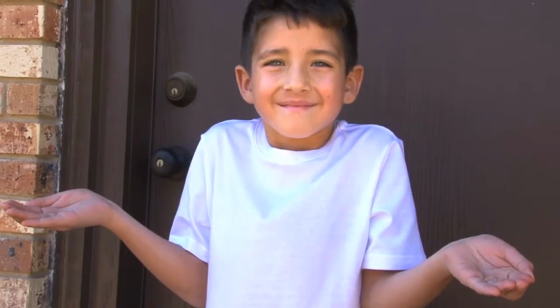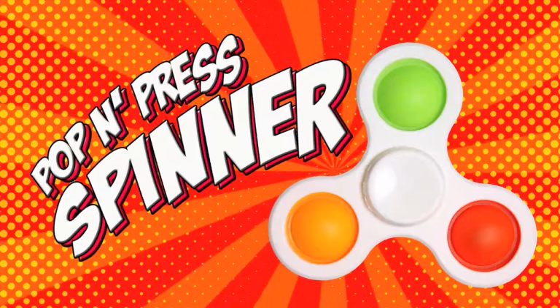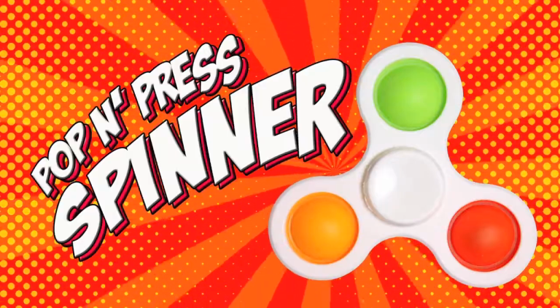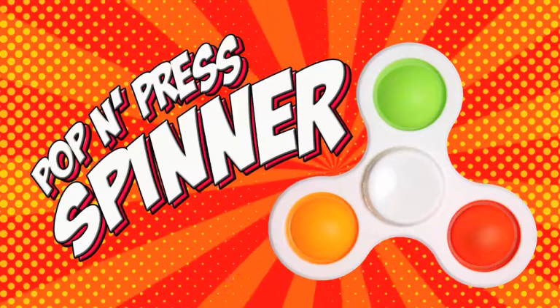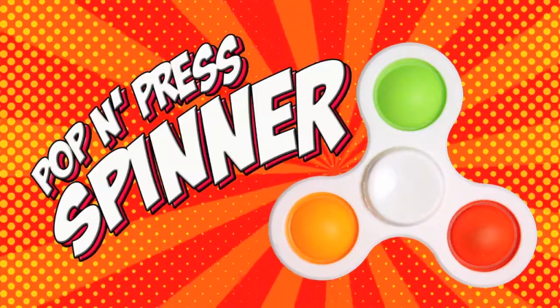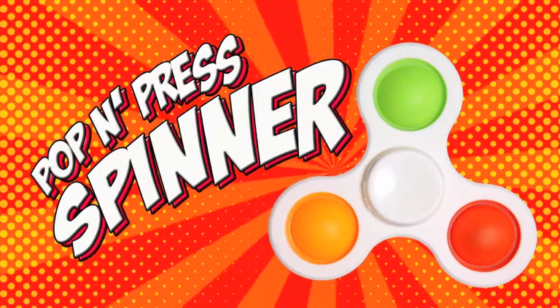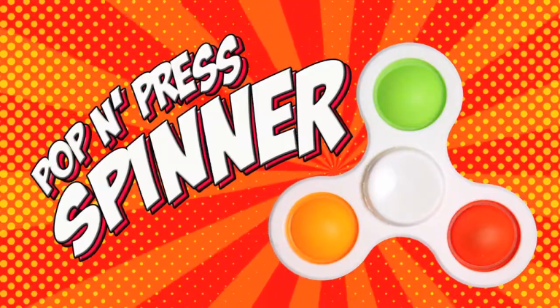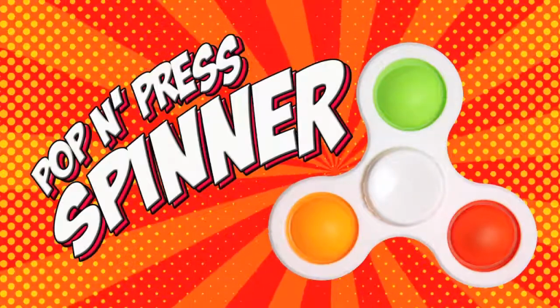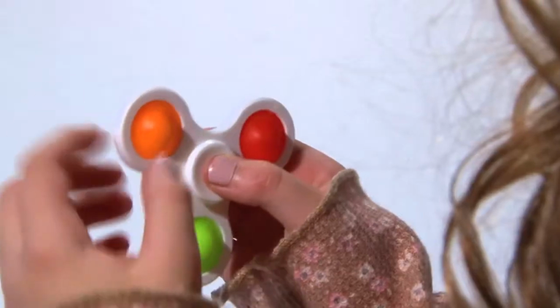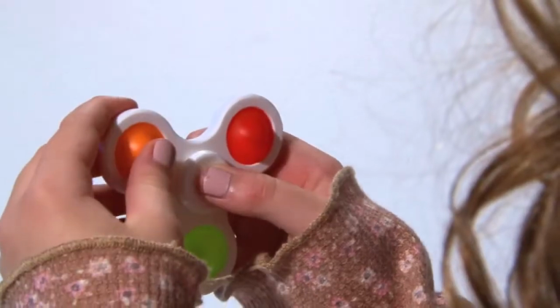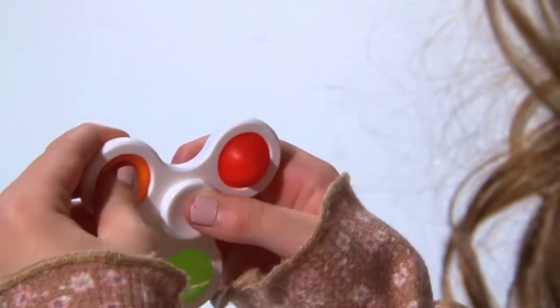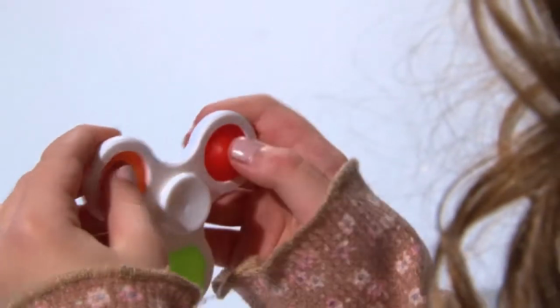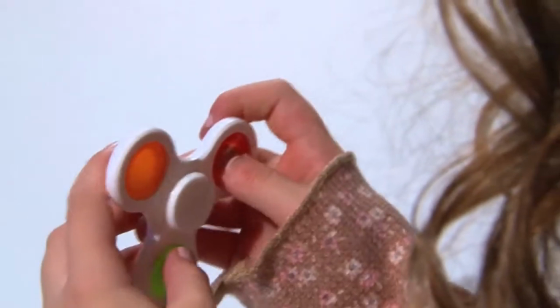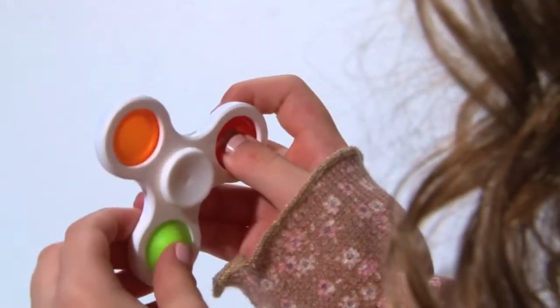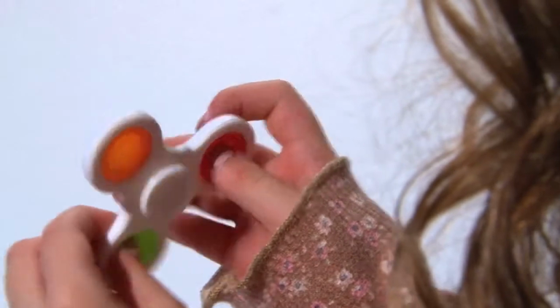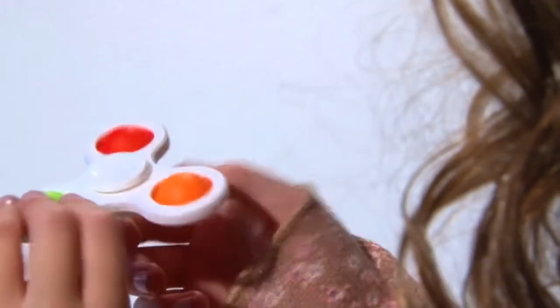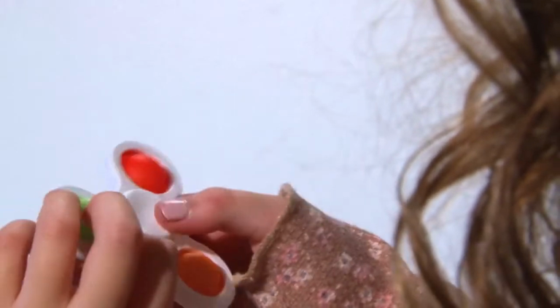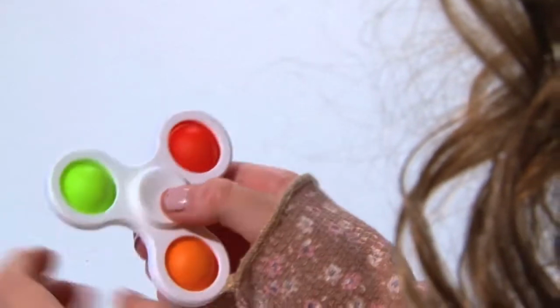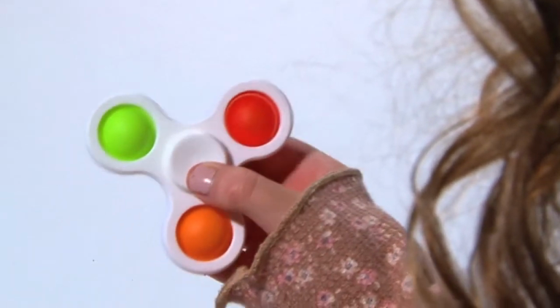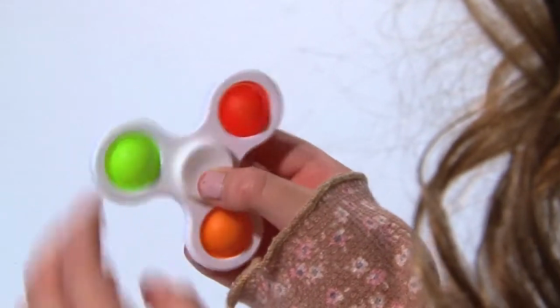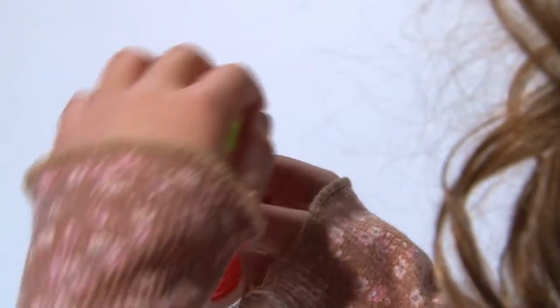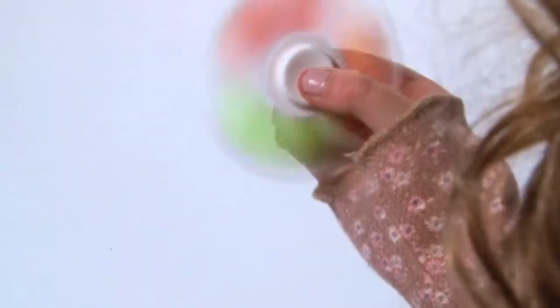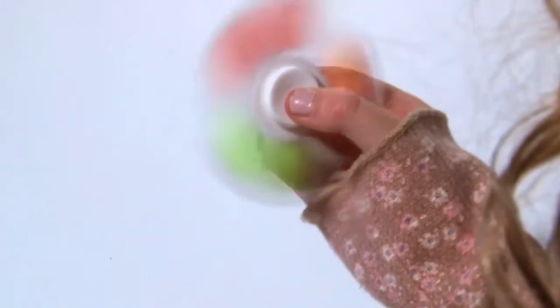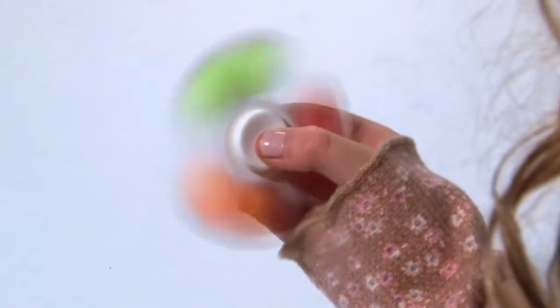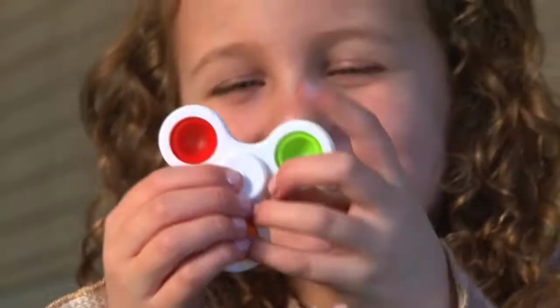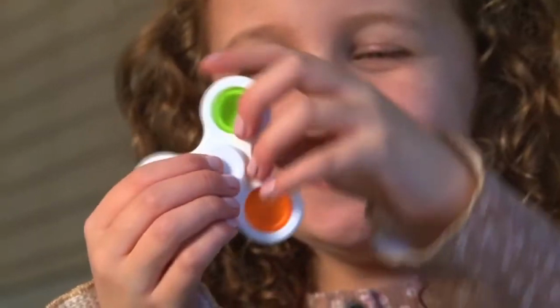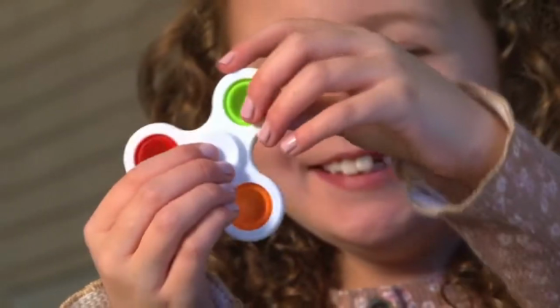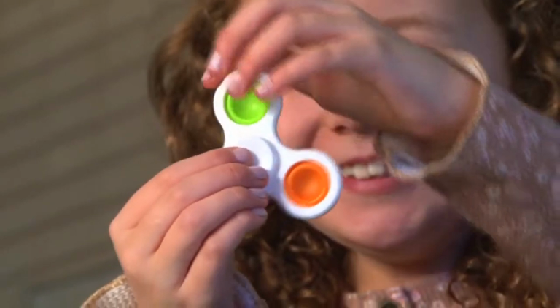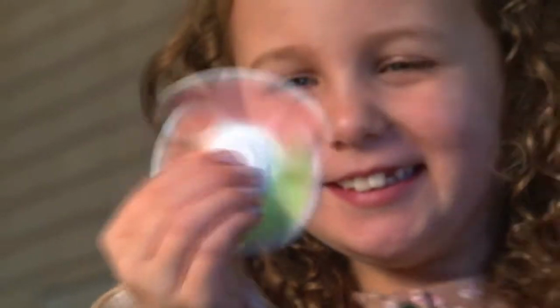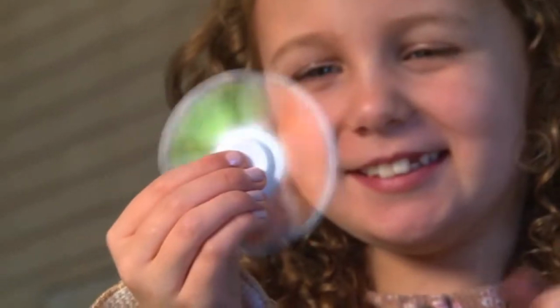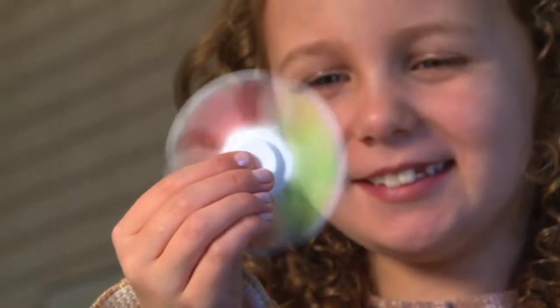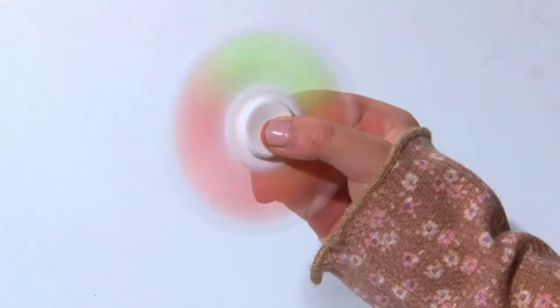Pop and Press Spinner. This reversible fidget spinner features three colors you can pop, press, and spin. Have hours of fun with this Pop and Press Spinner.